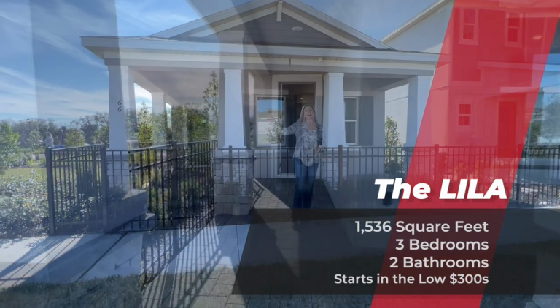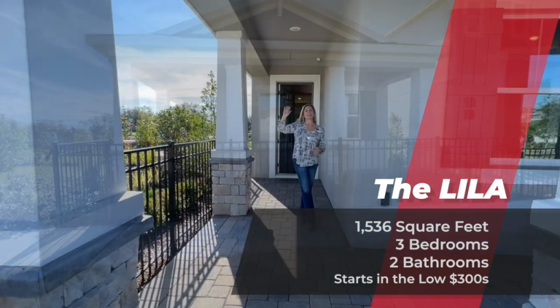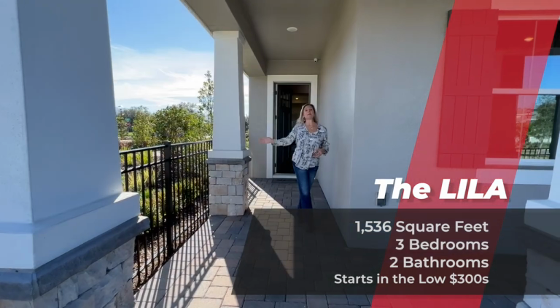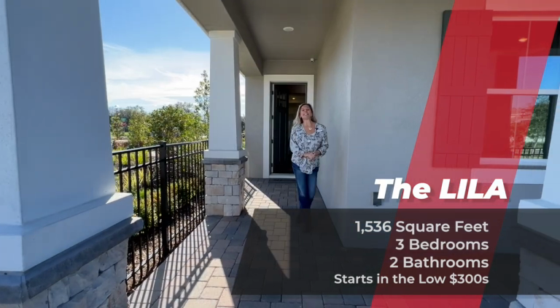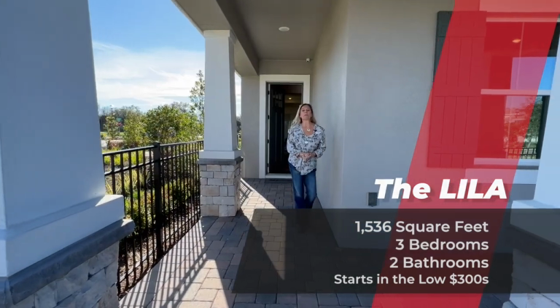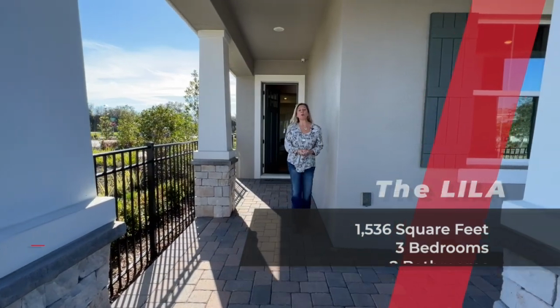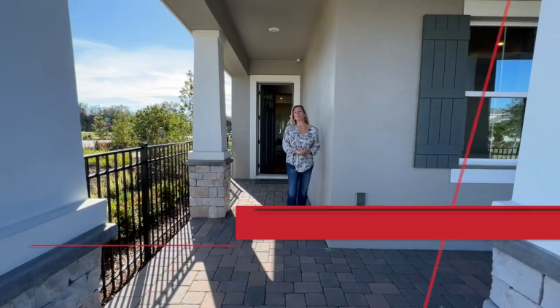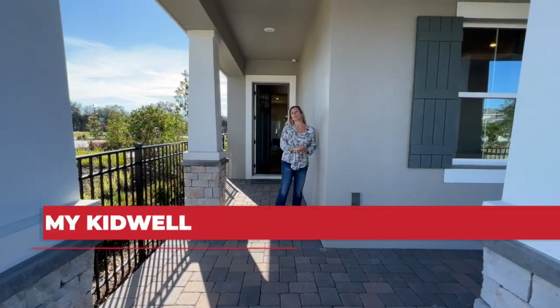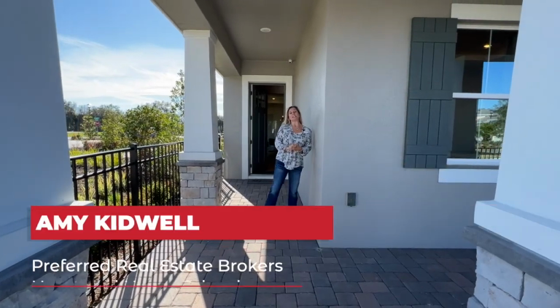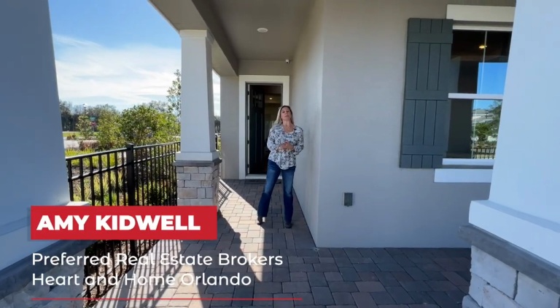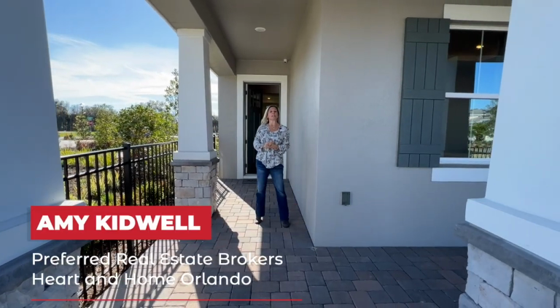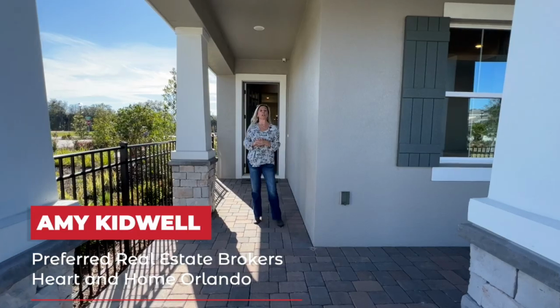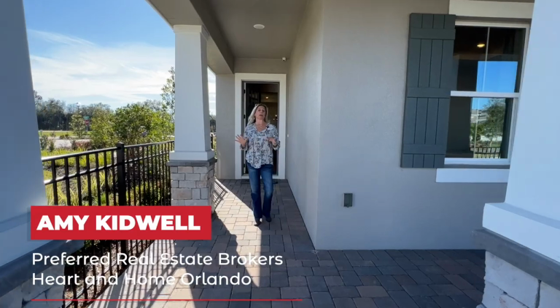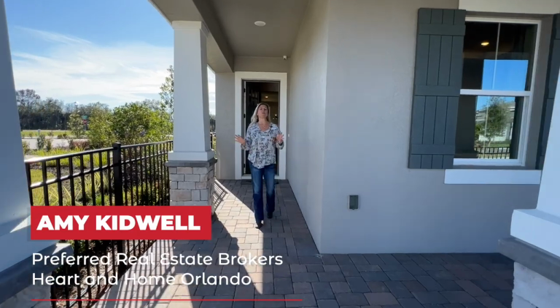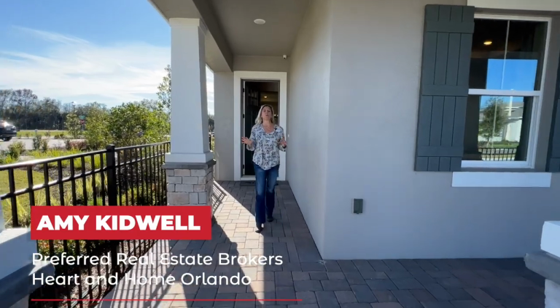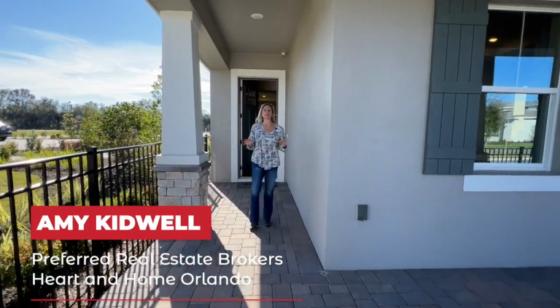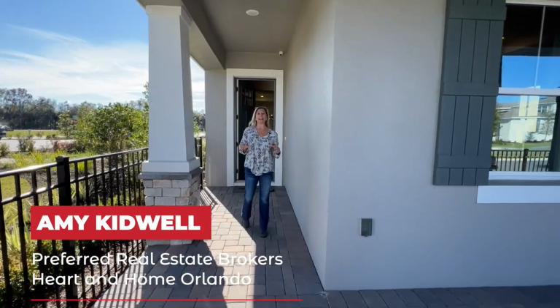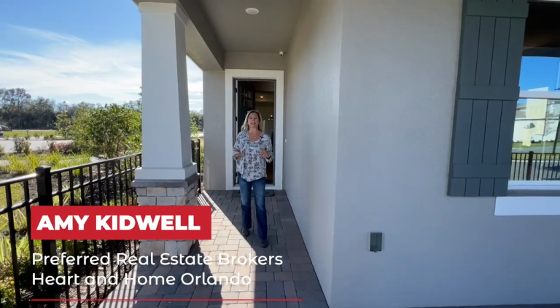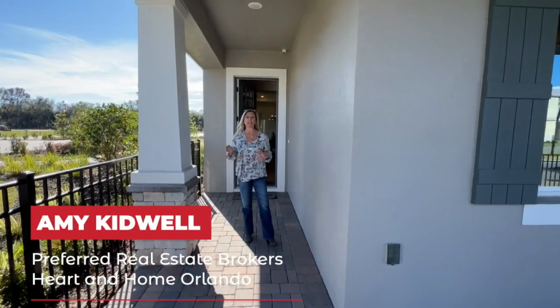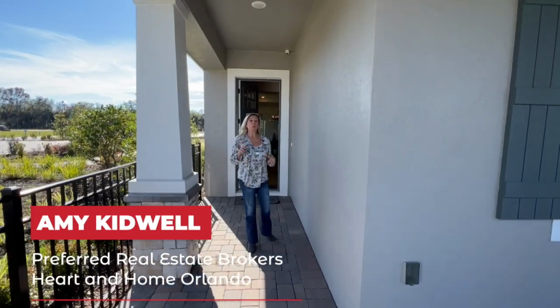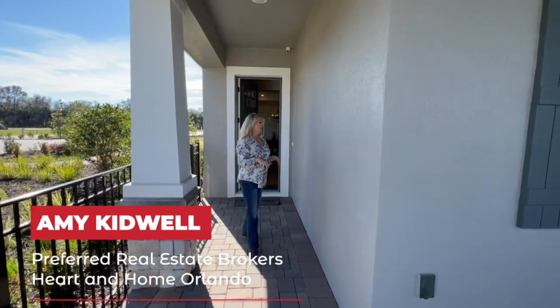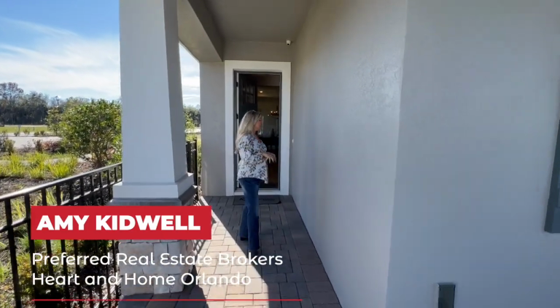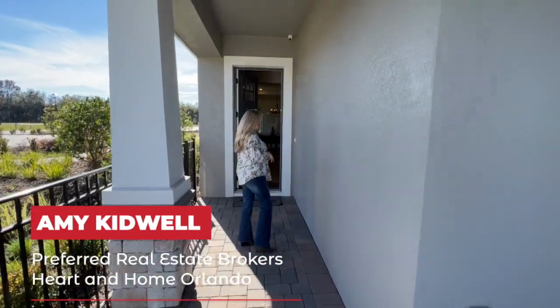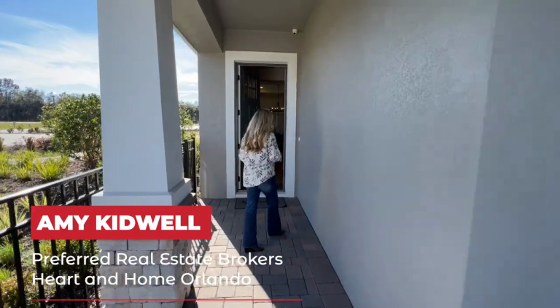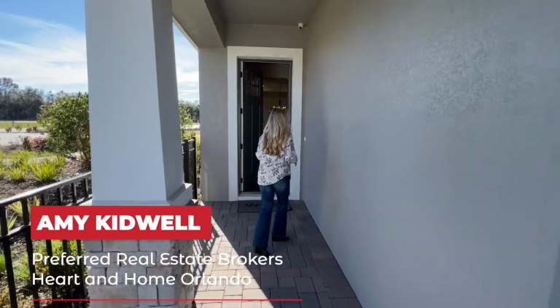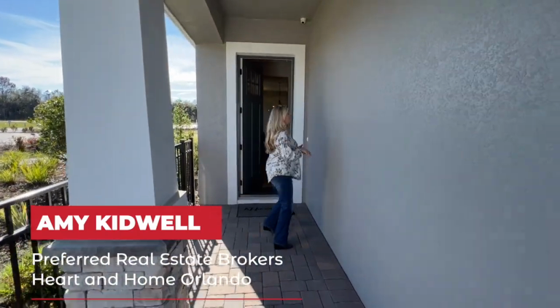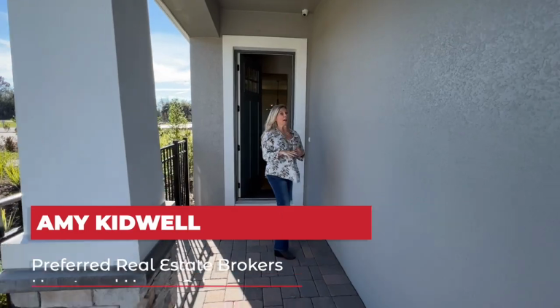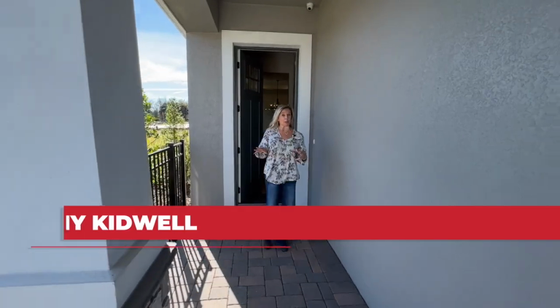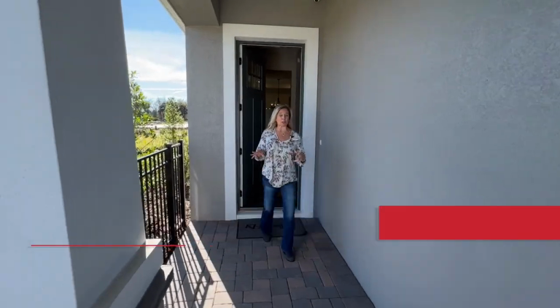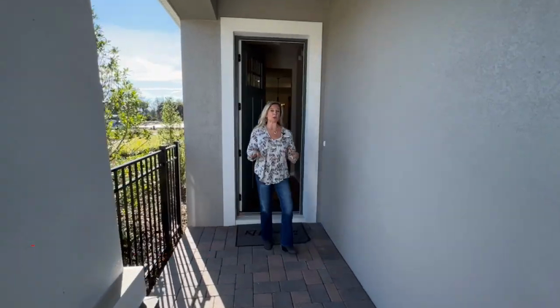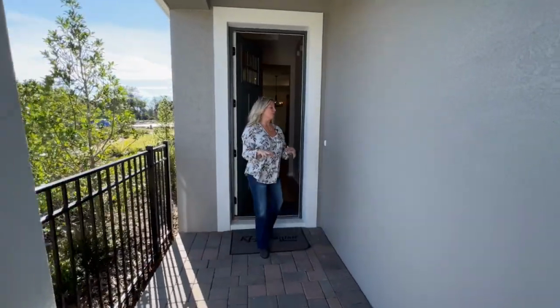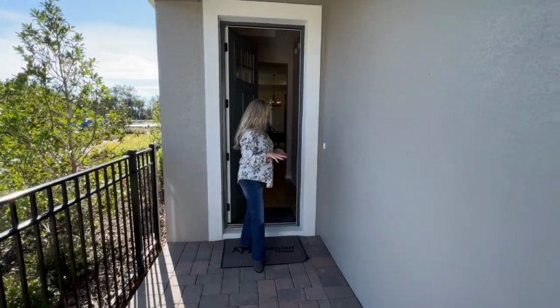Hi everybody, it's Amy with Heart & Home Orlando. Today we're going to take a look at a brand new floor plan by K. Hovnanian. We are here in DeBerry, Florida at a fabulous community called Rivington.